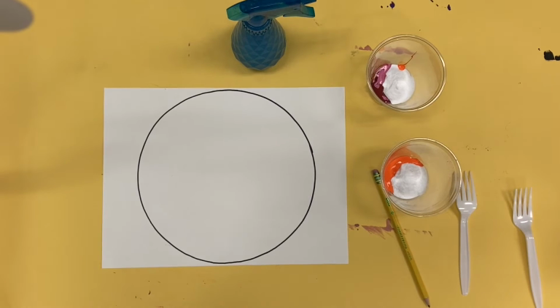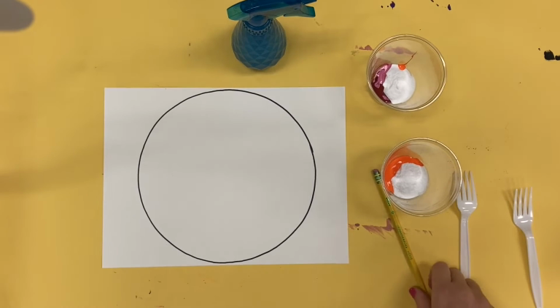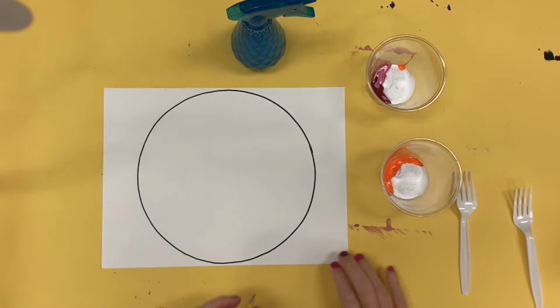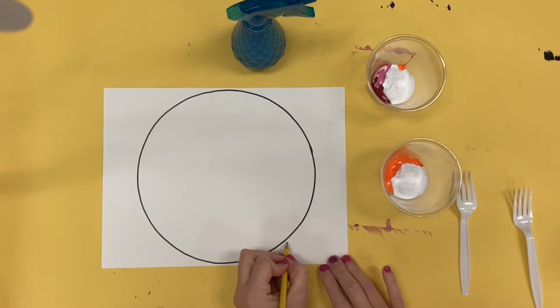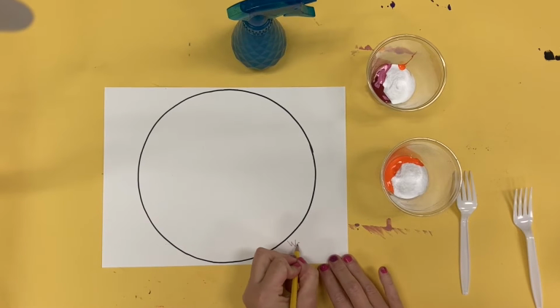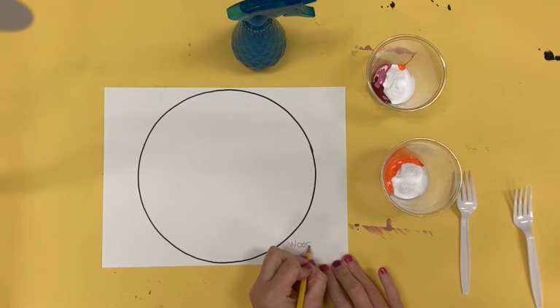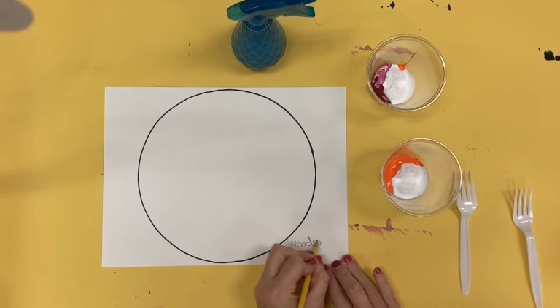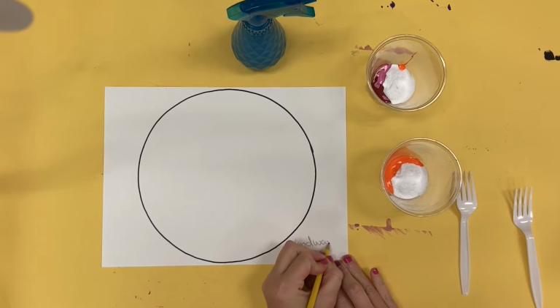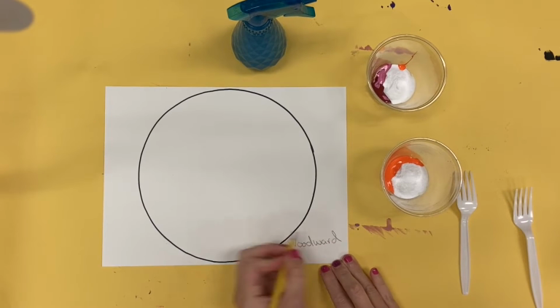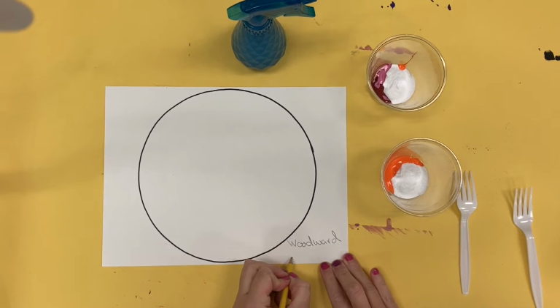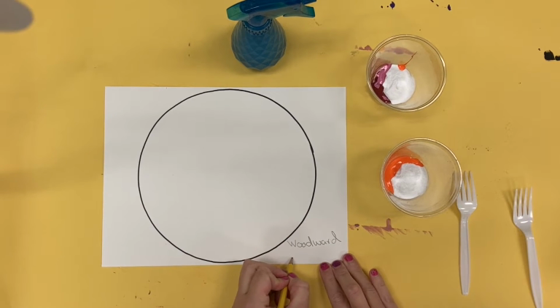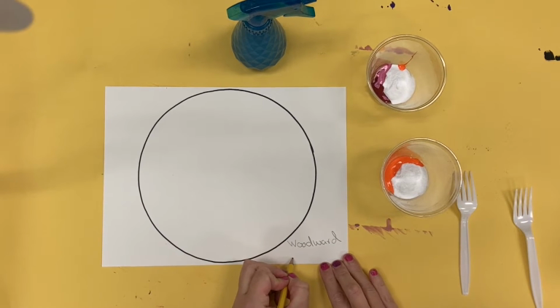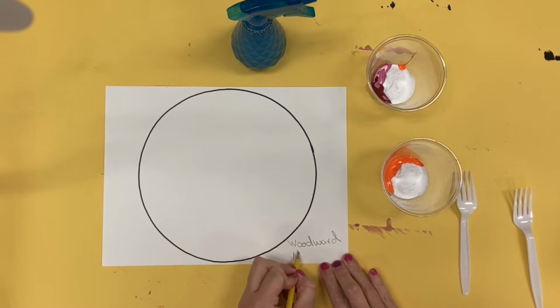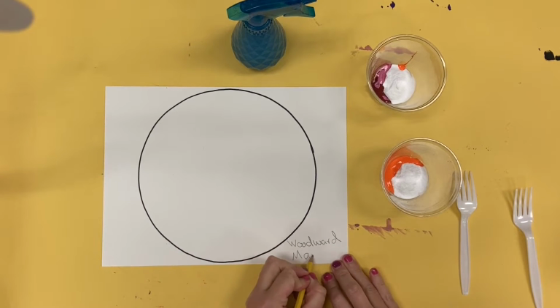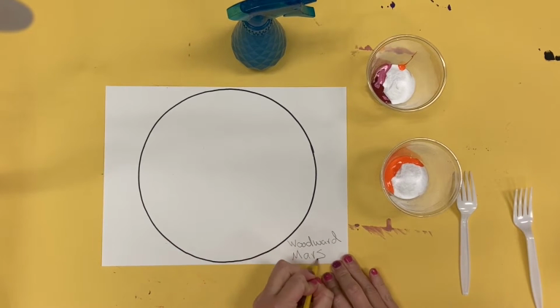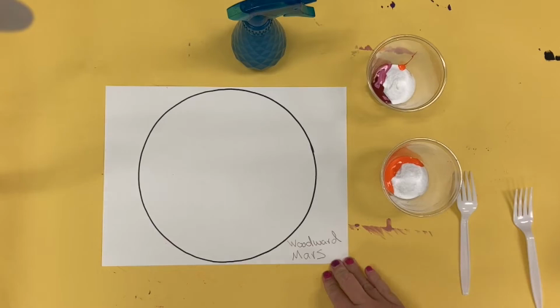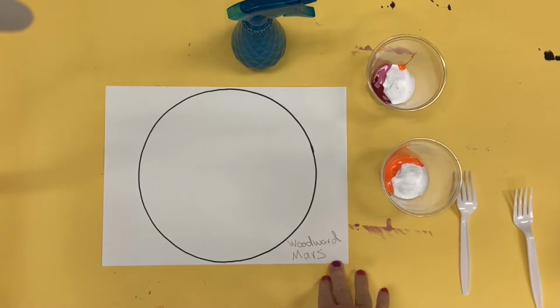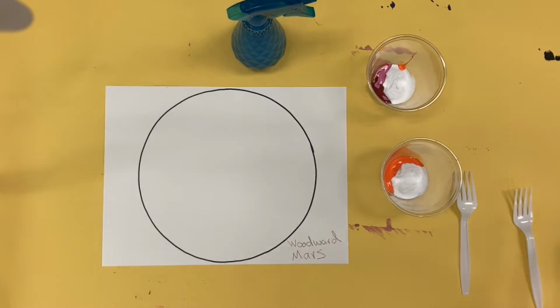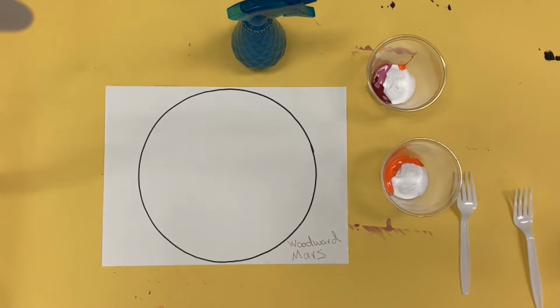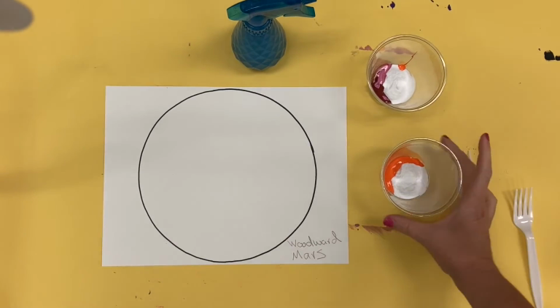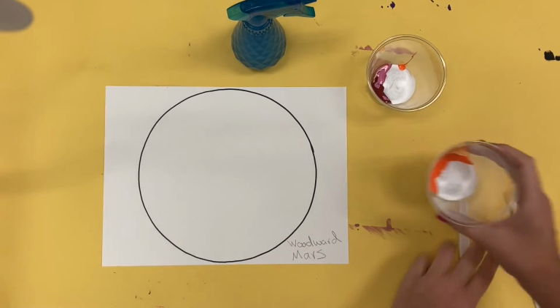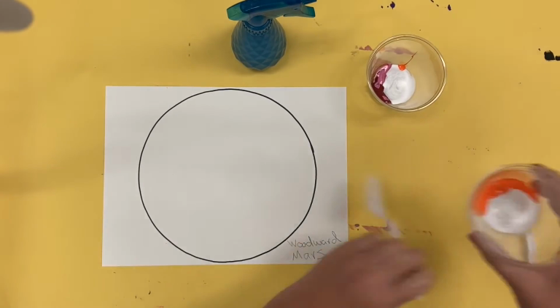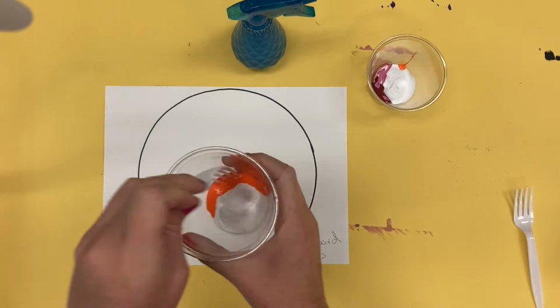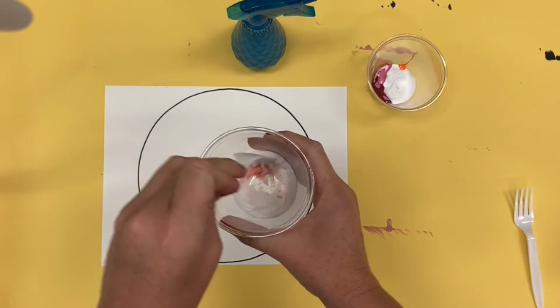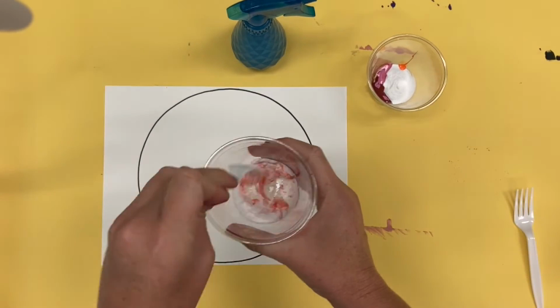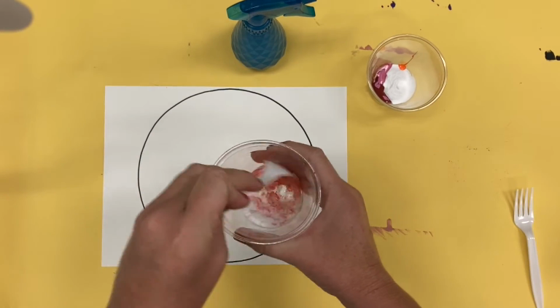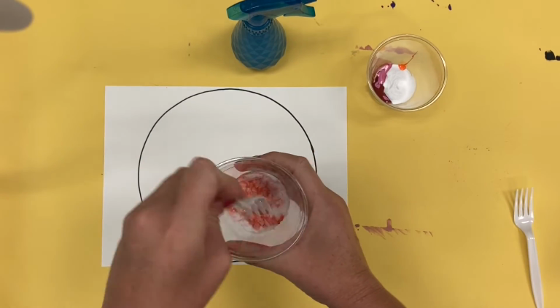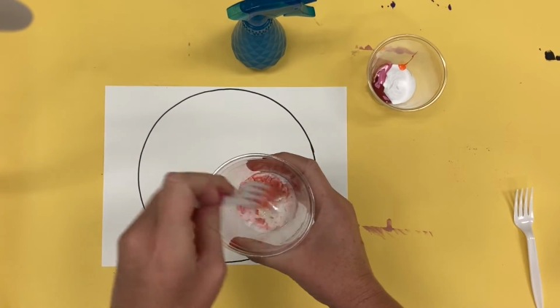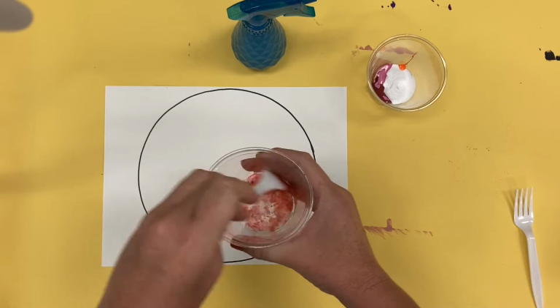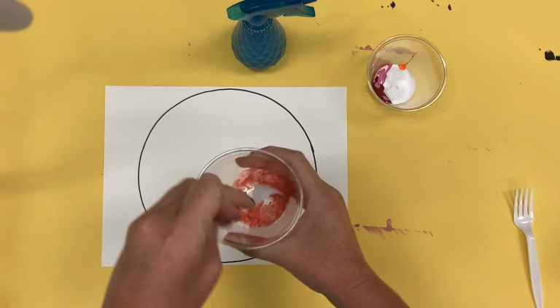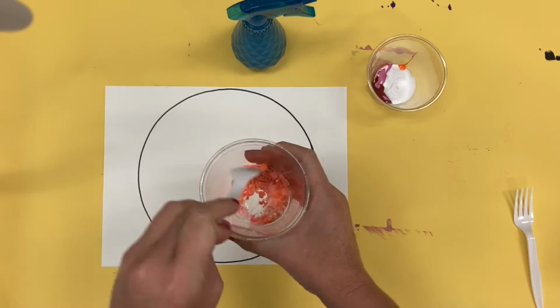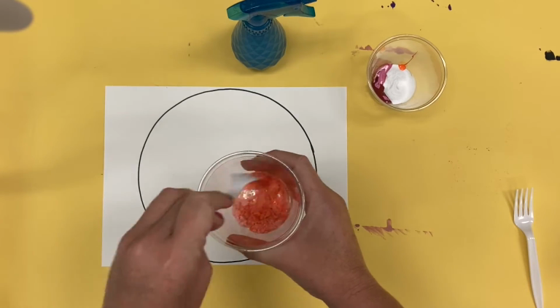For today's art activity, I'm going to start by writing my name on my piece of paper and the planet that I'm going to paint. I am going to choose two colors to represent my planet.